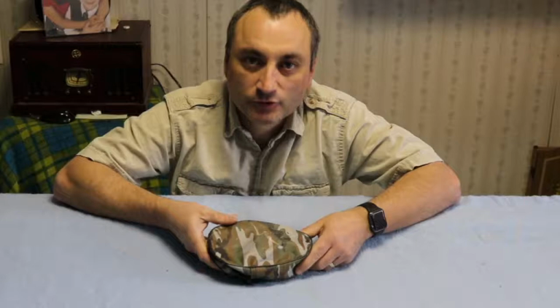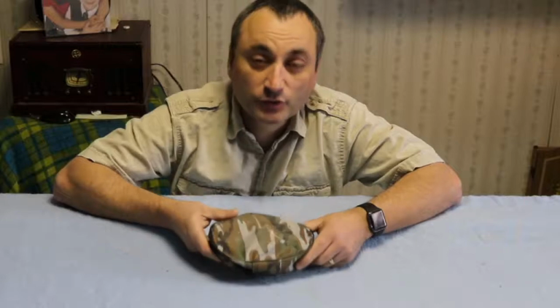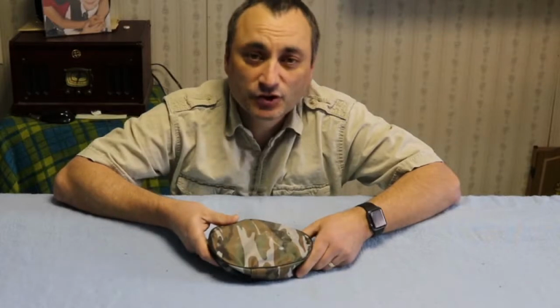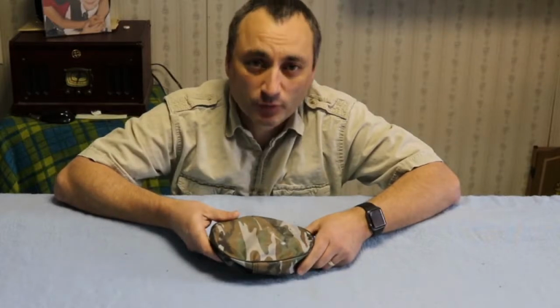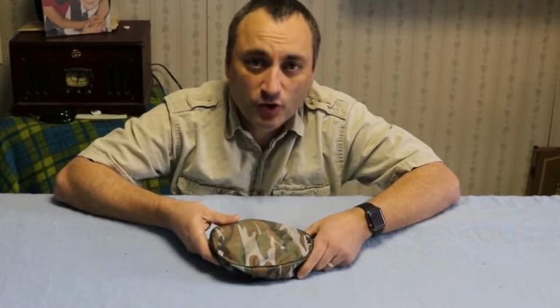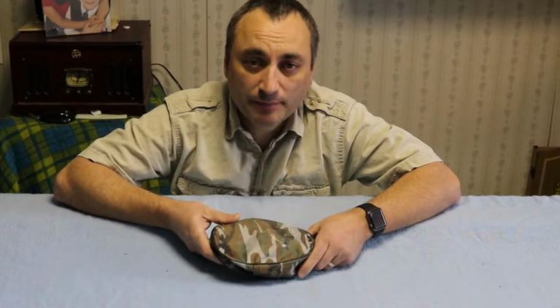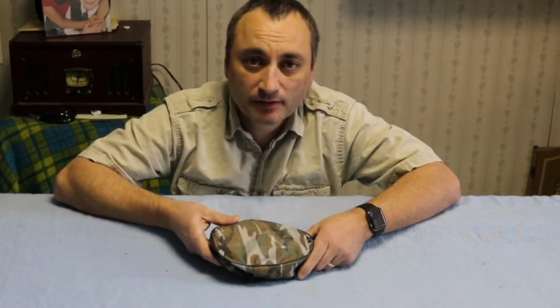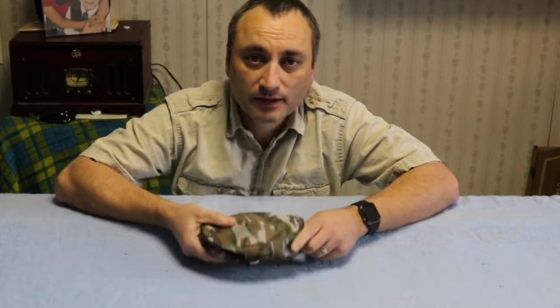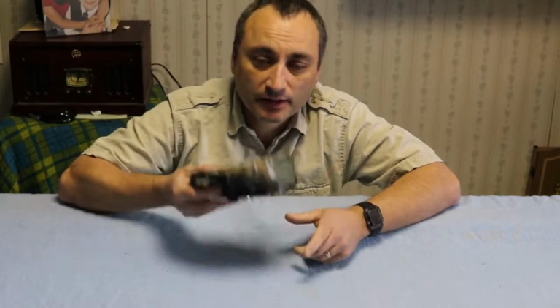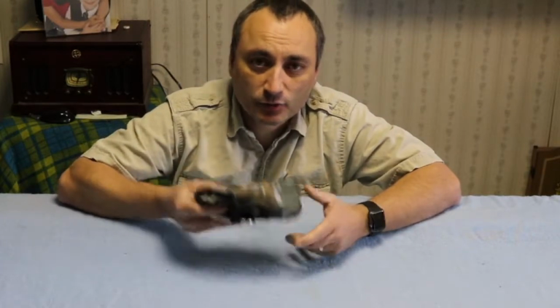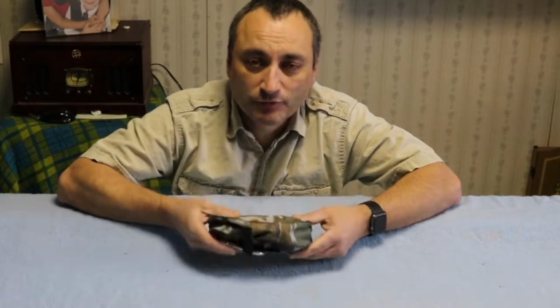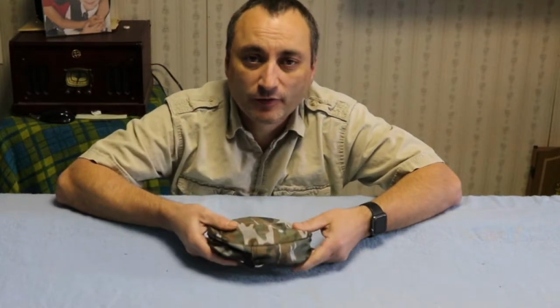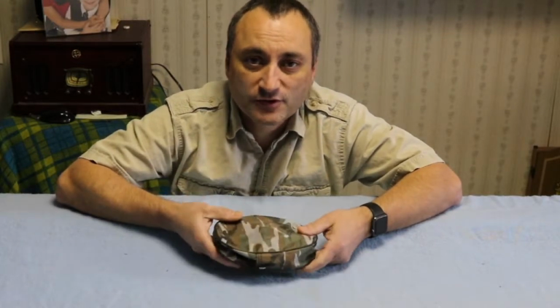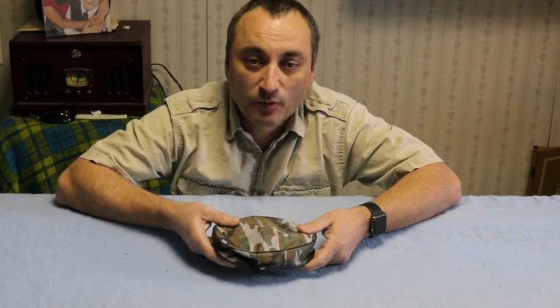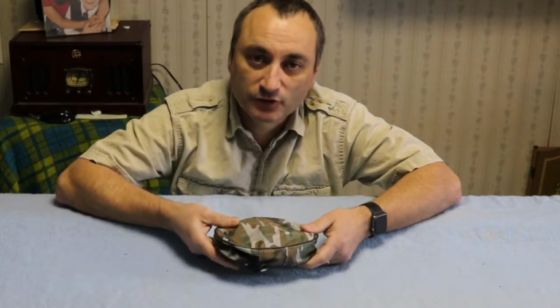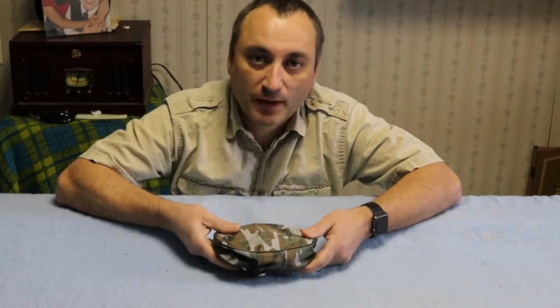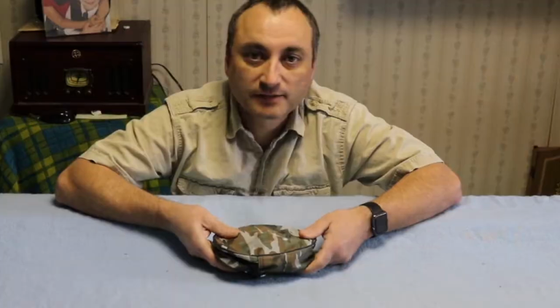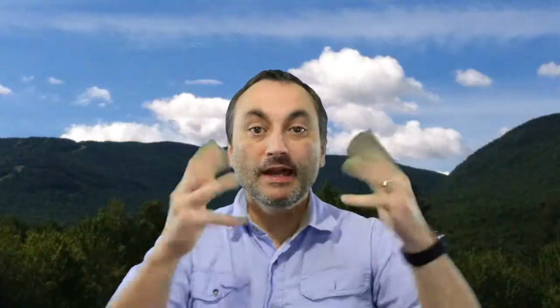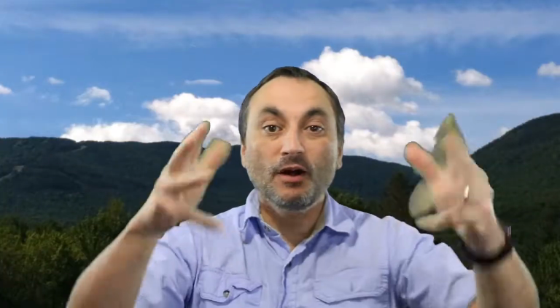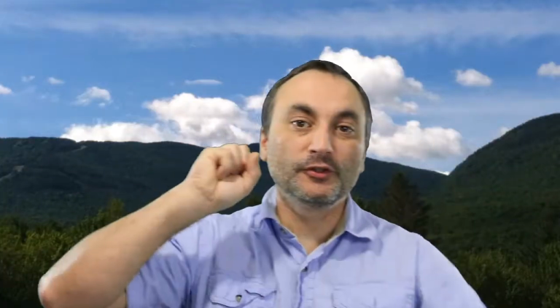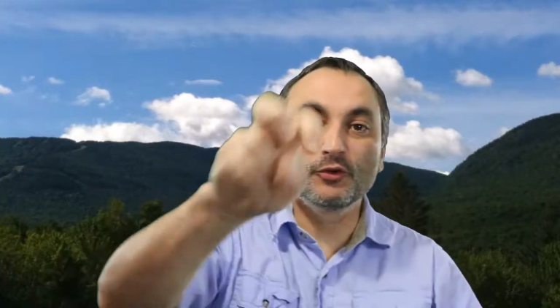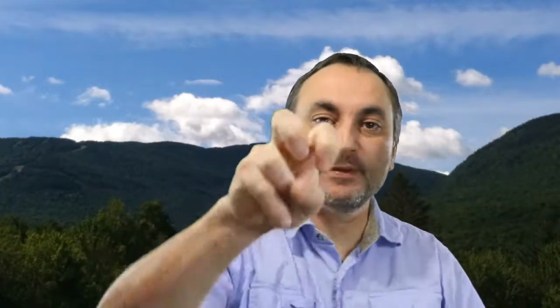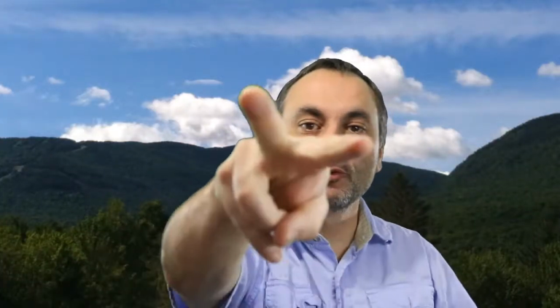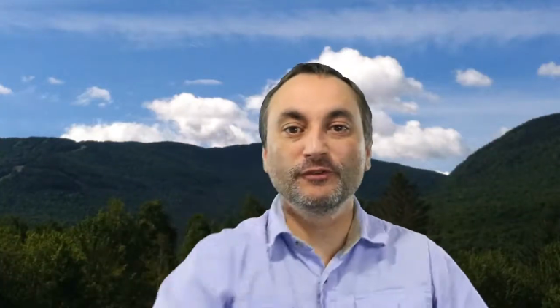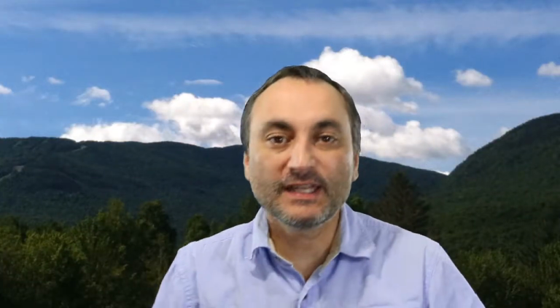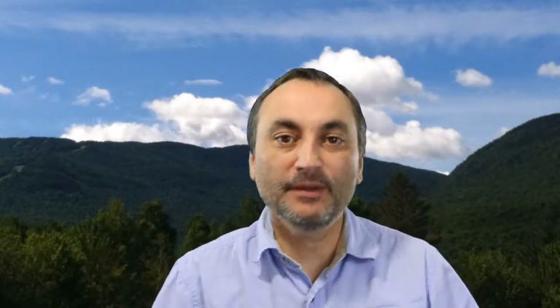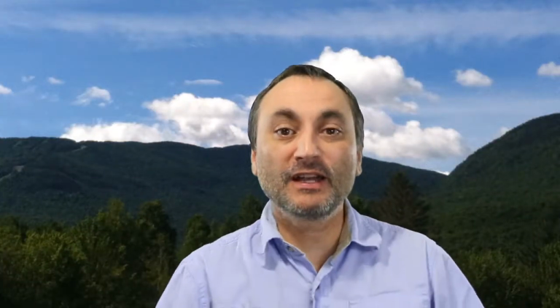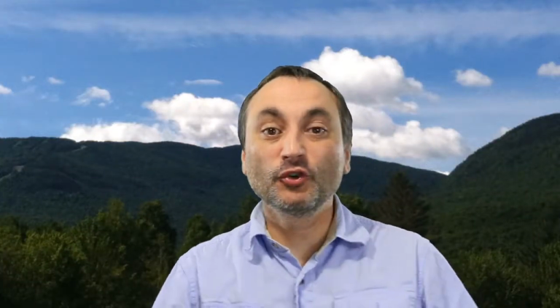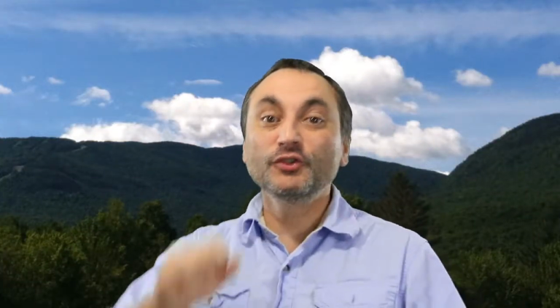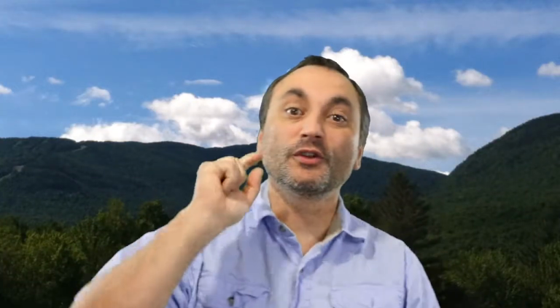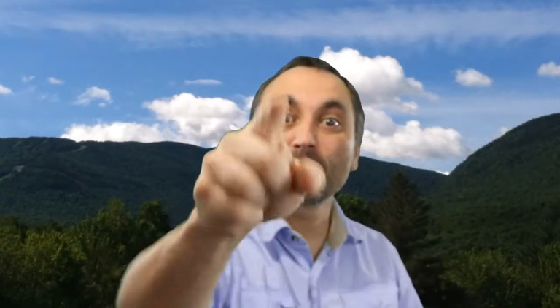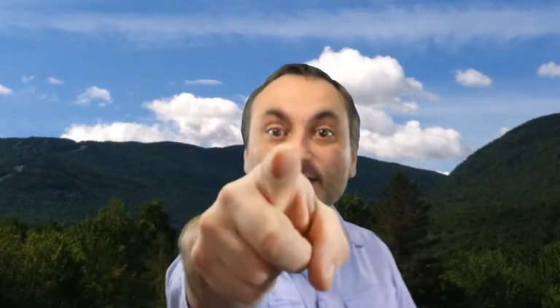Do you need a shovel when you go camping? Here's a quick review of a very small one that's compact. Welcome to Two Camping Gurus. If you like camping in the great outdoors, you are in the right place.